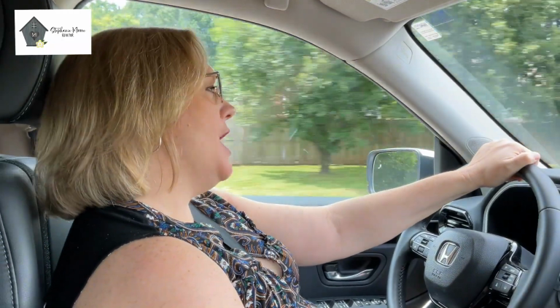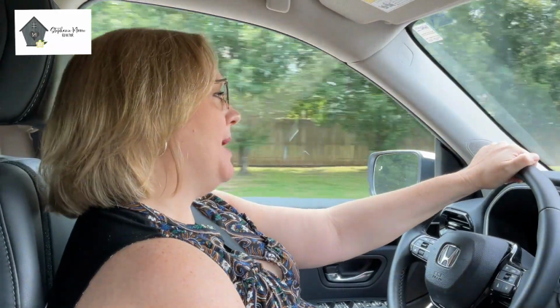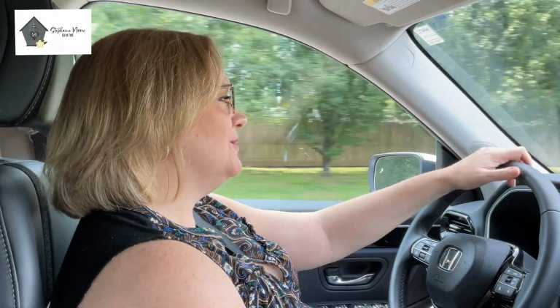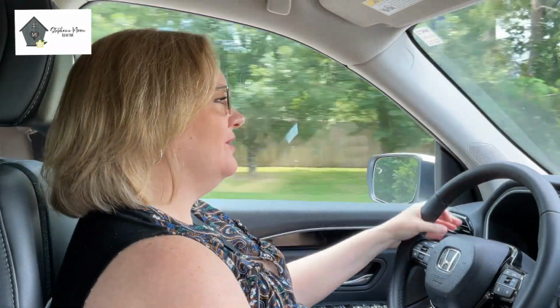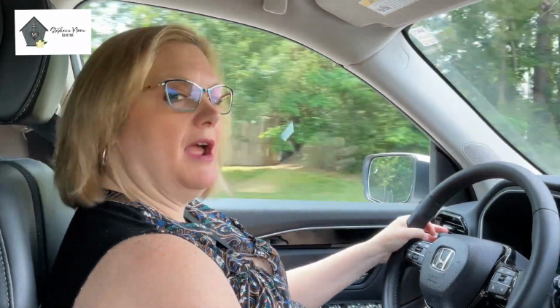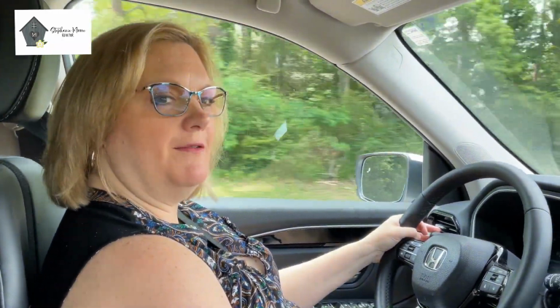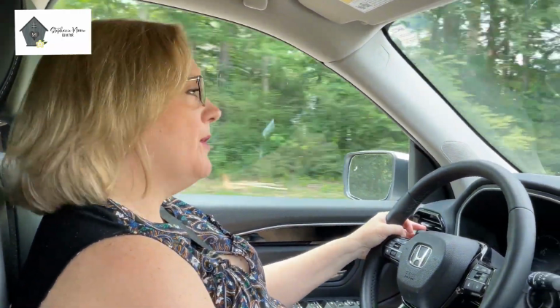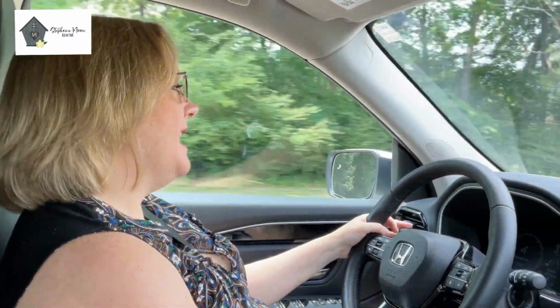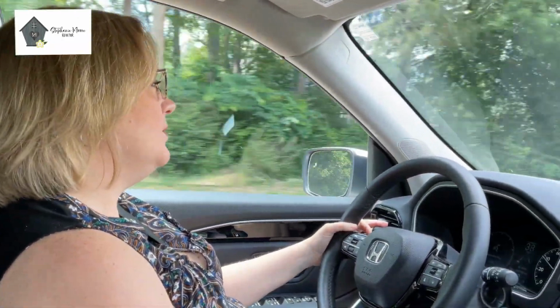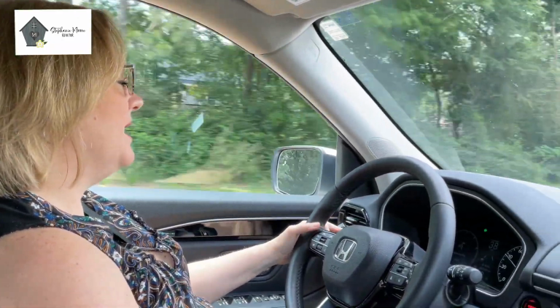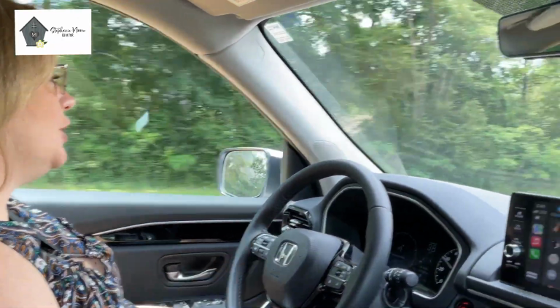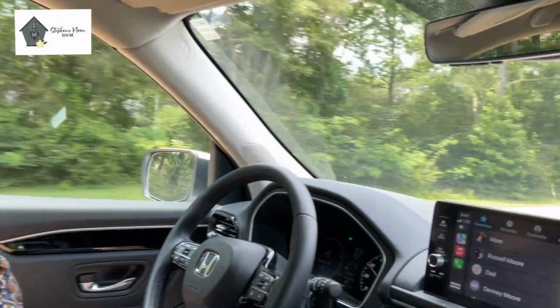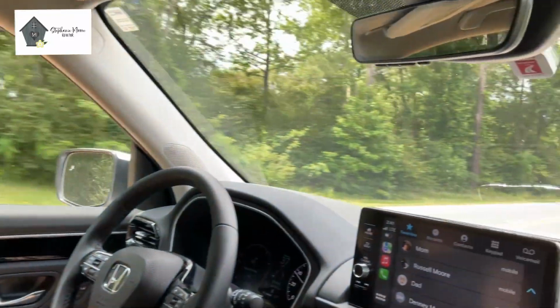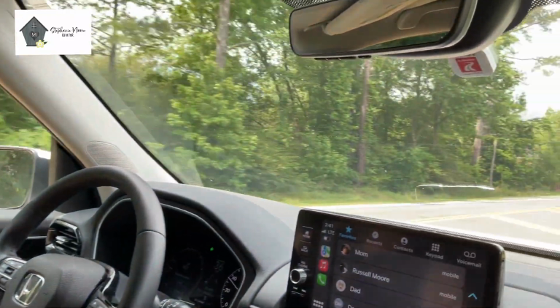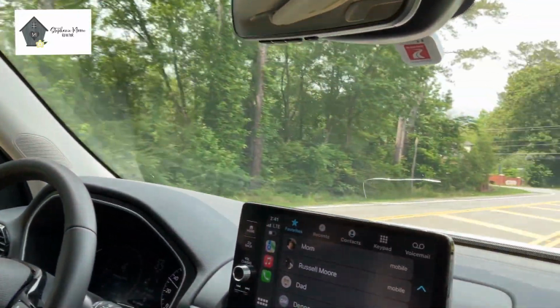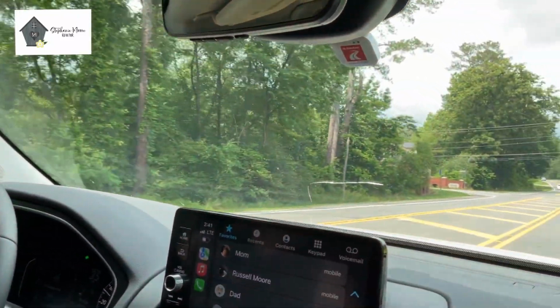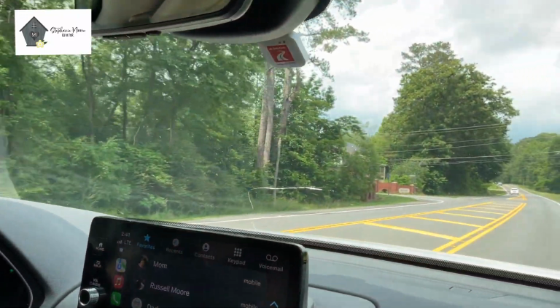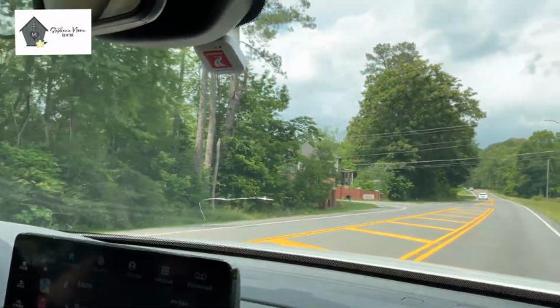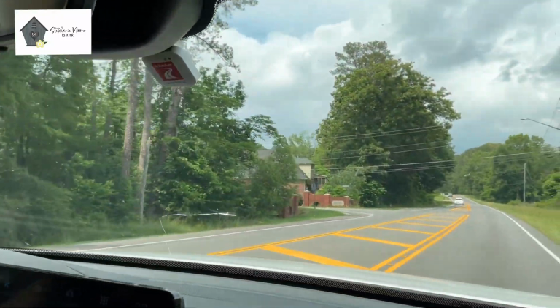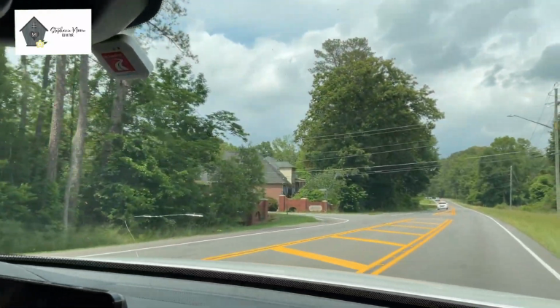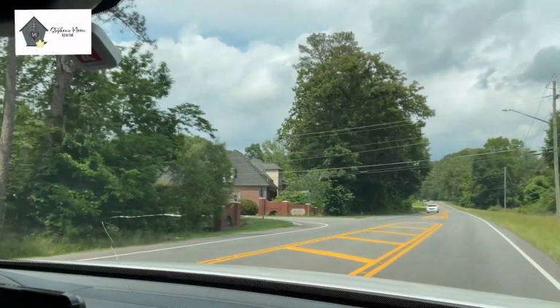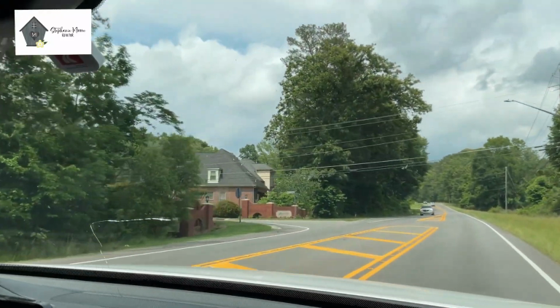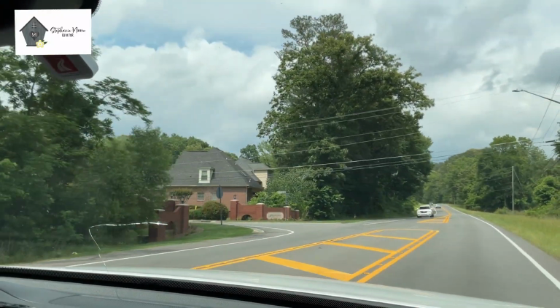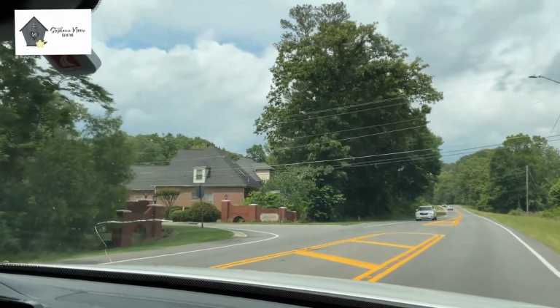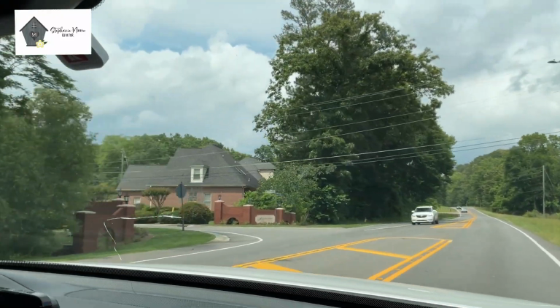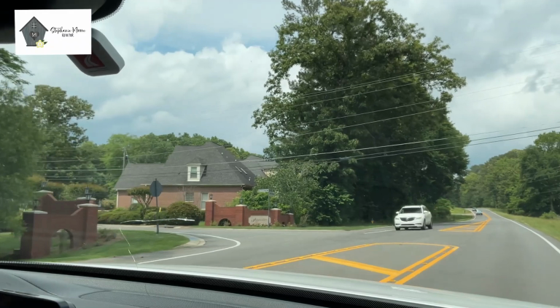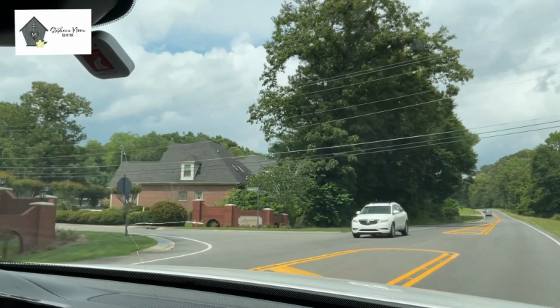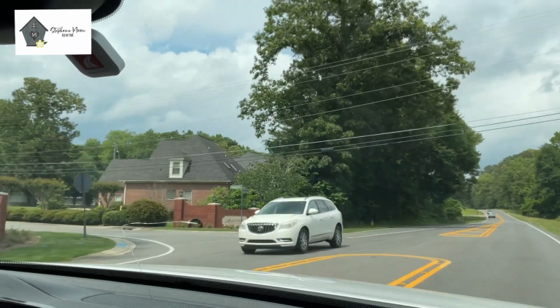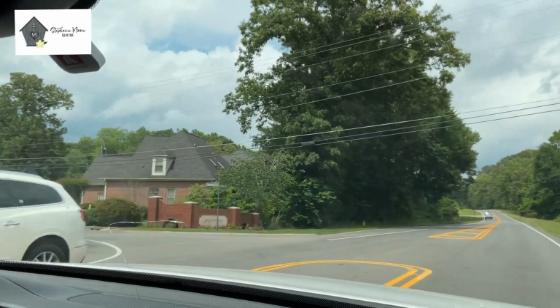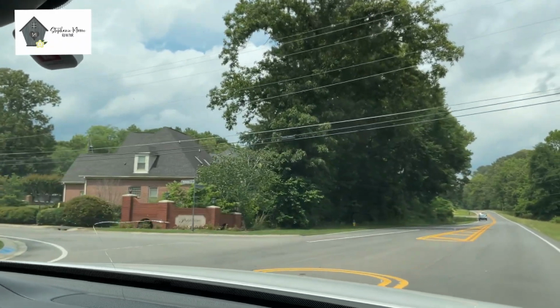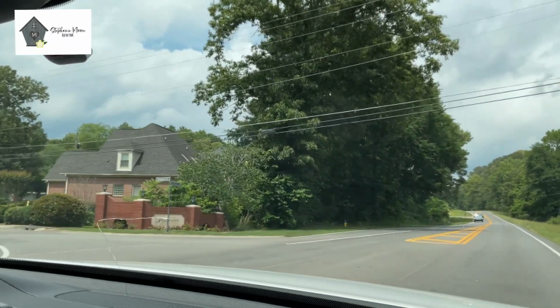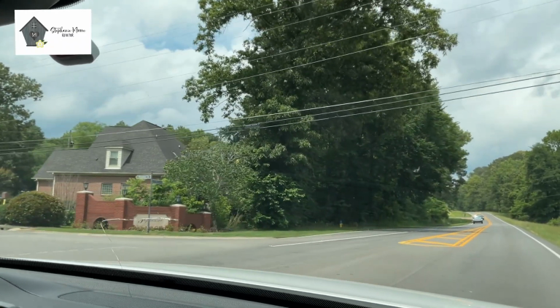Pepper Tree is right off of Highway 11. We're about to turn in now. It's just north of Stockton, almost basically across the street from Stockton.